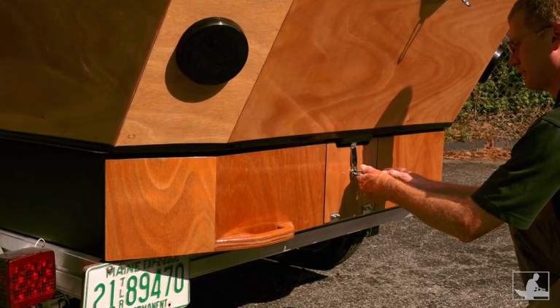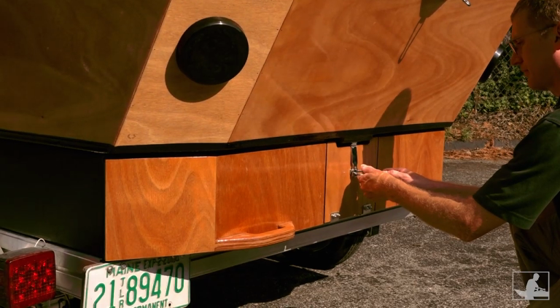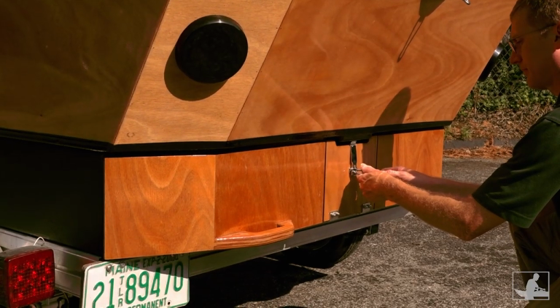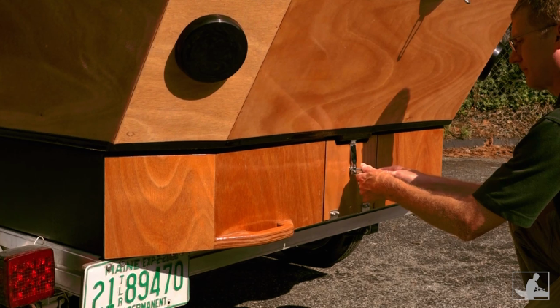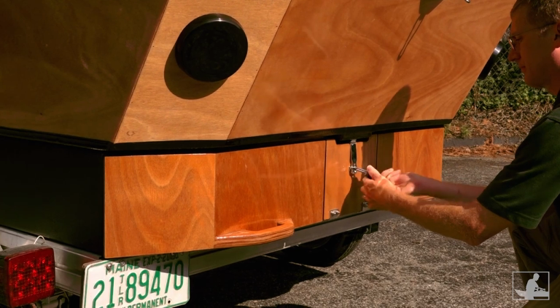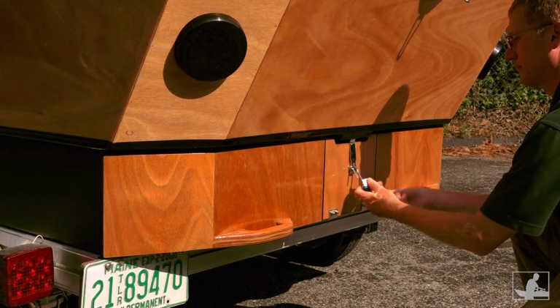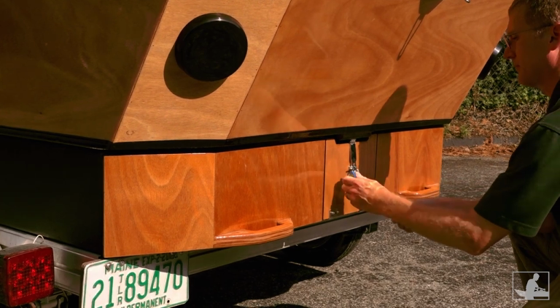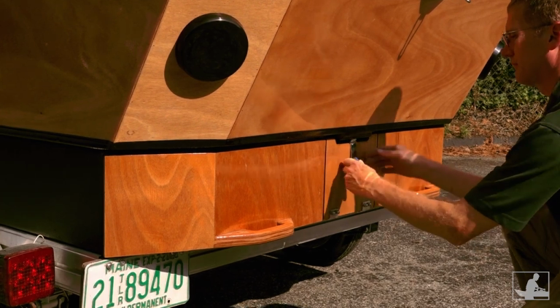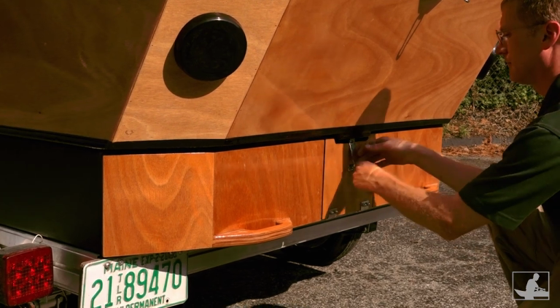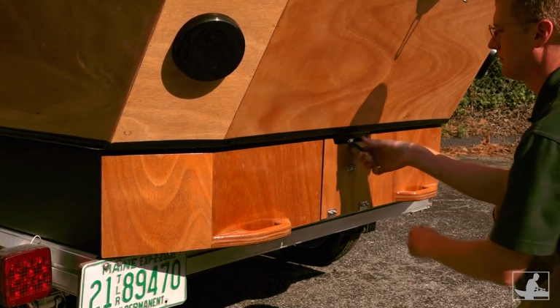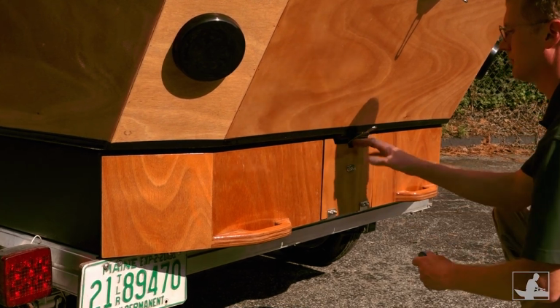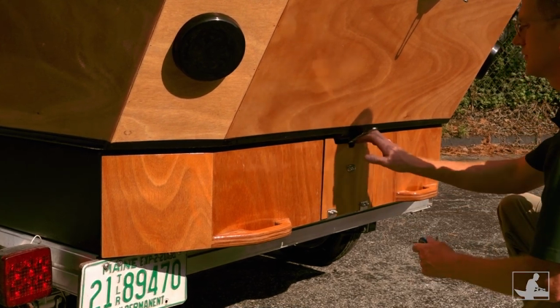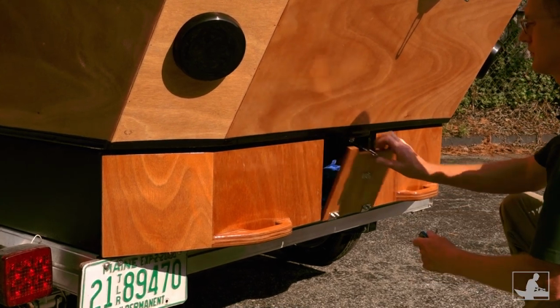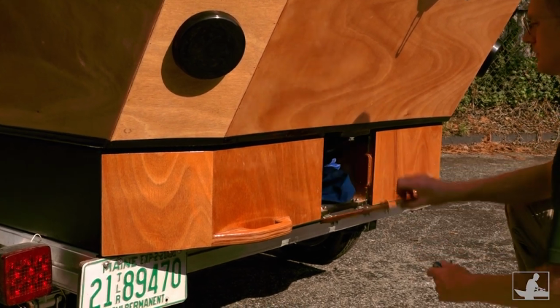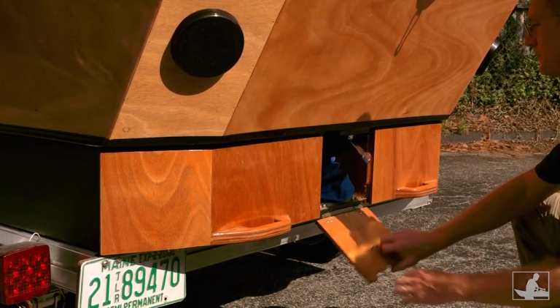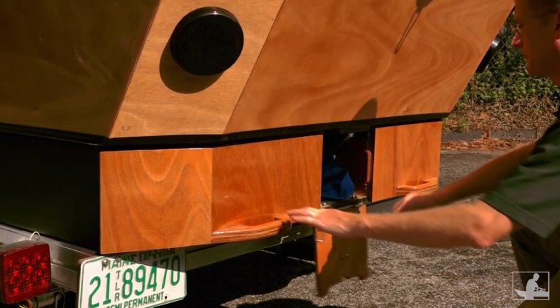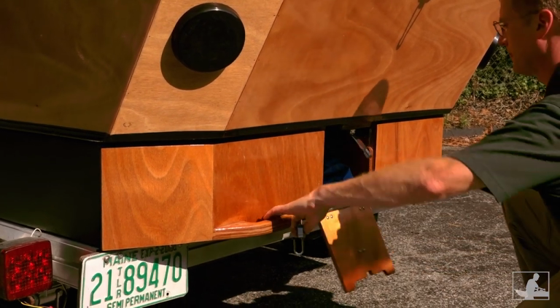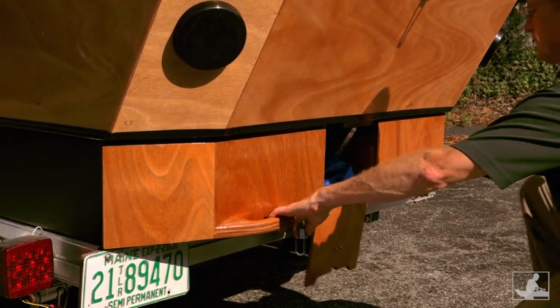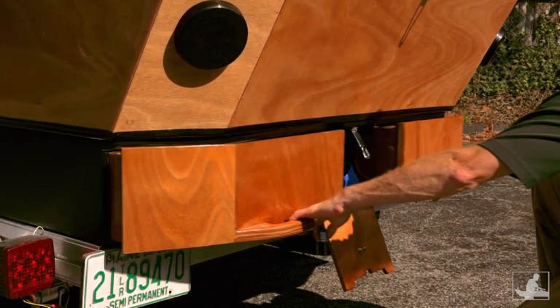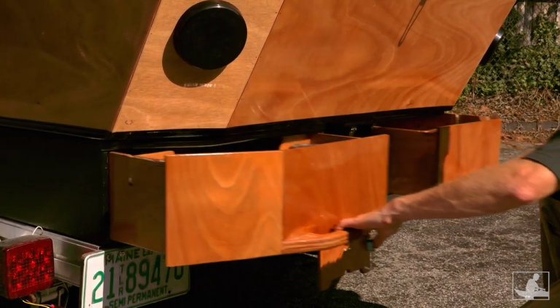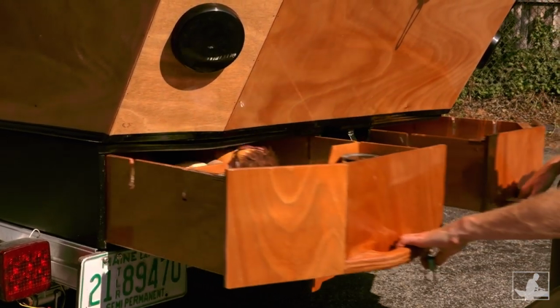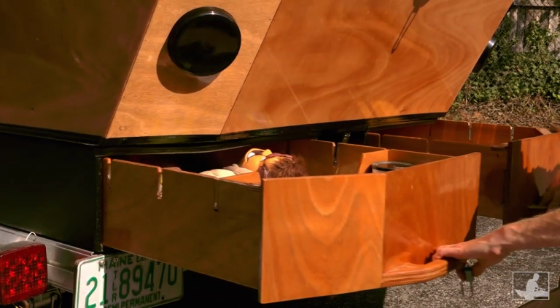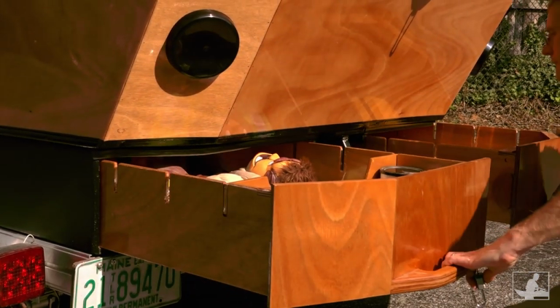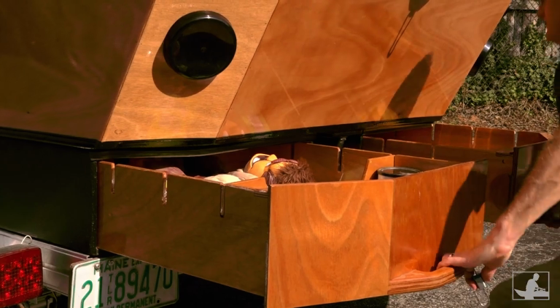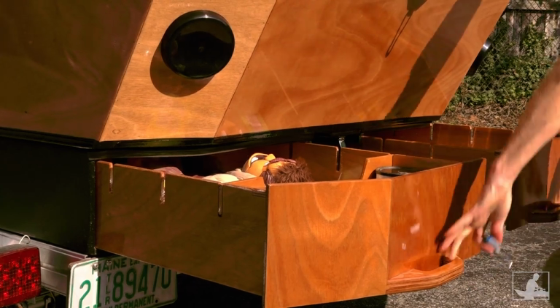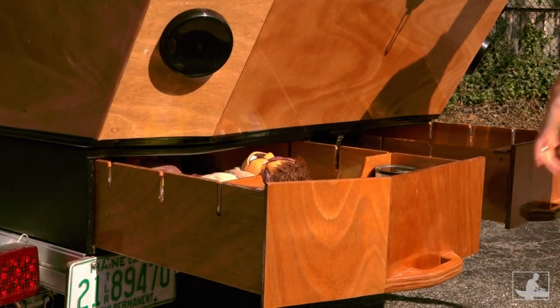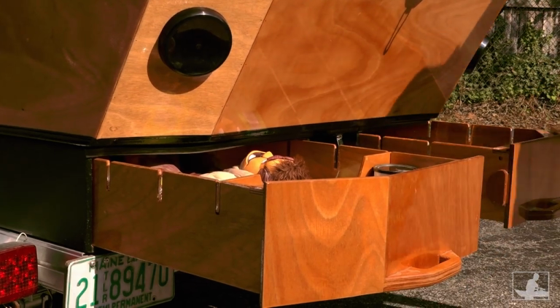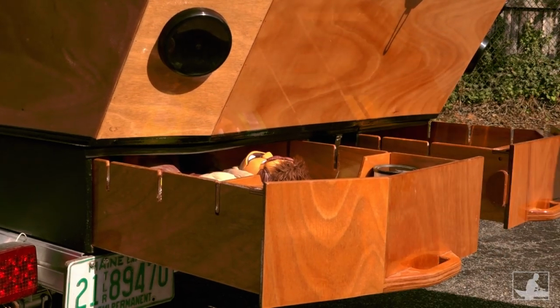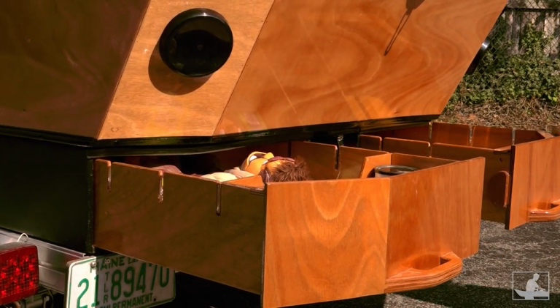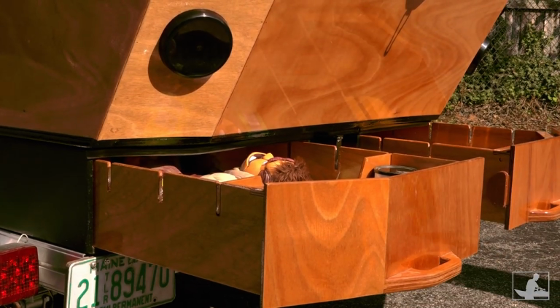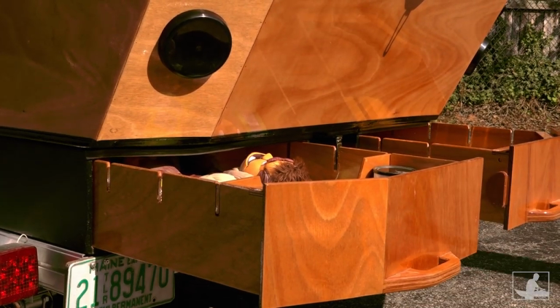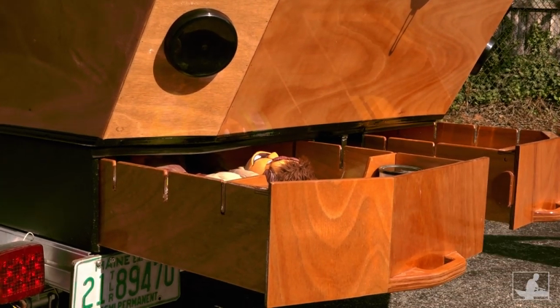At the rear of the ICC are two sliding drawers, each with four removable dividers and a long centerline compartment.